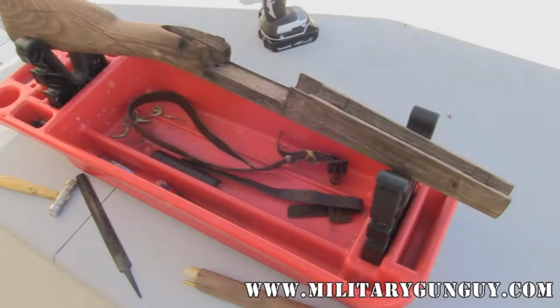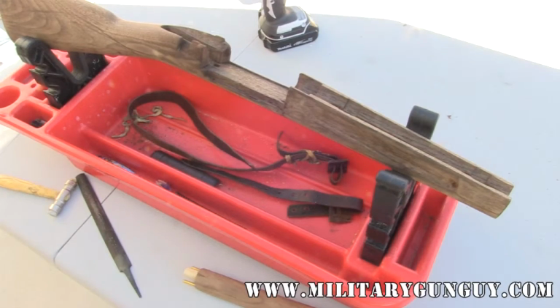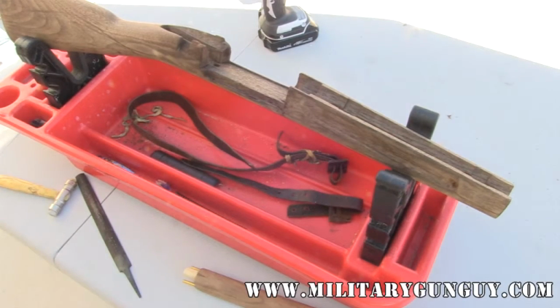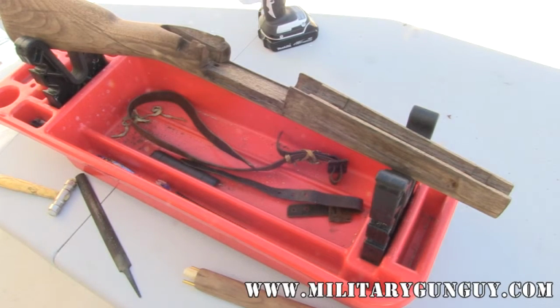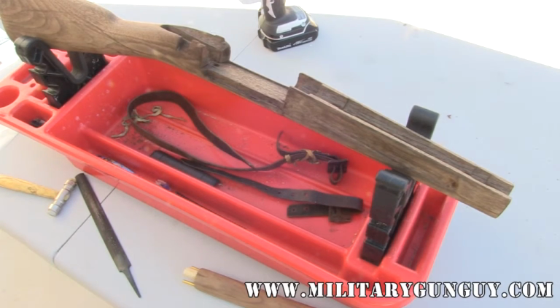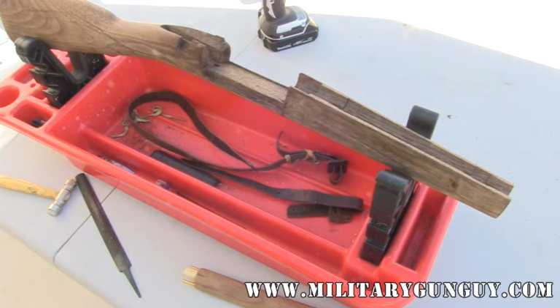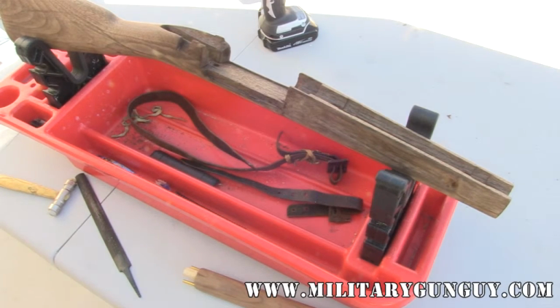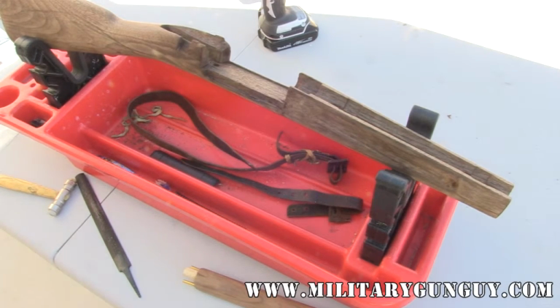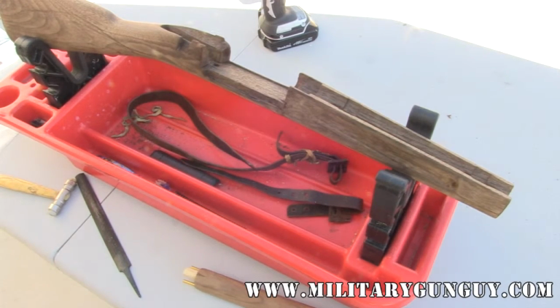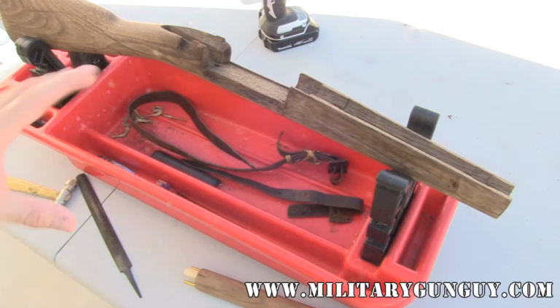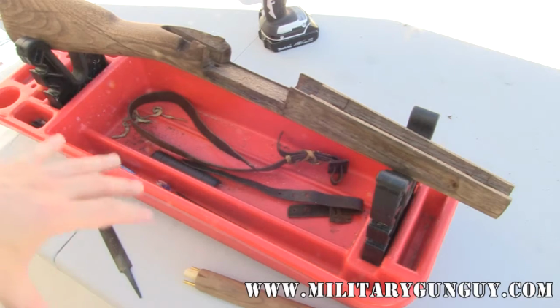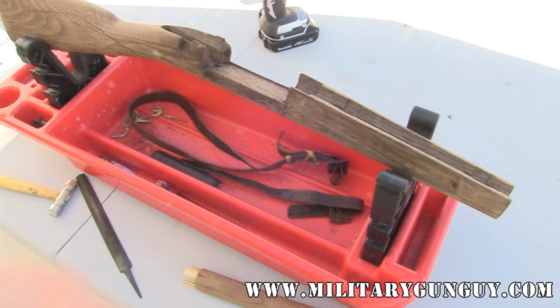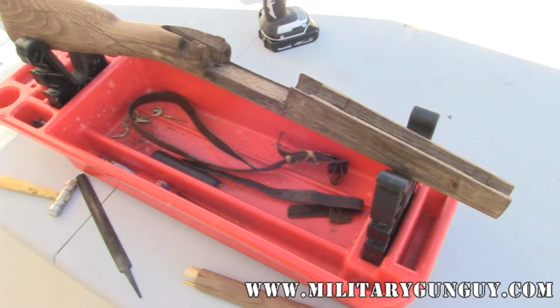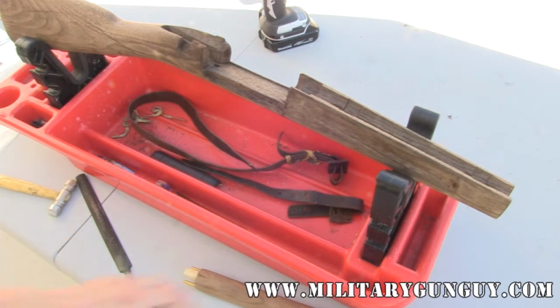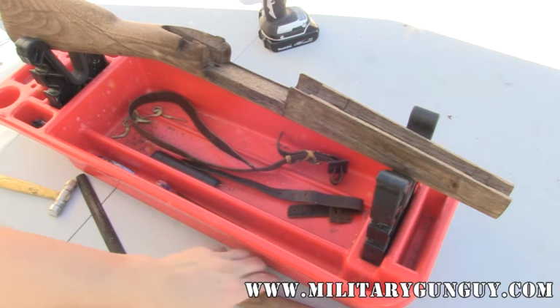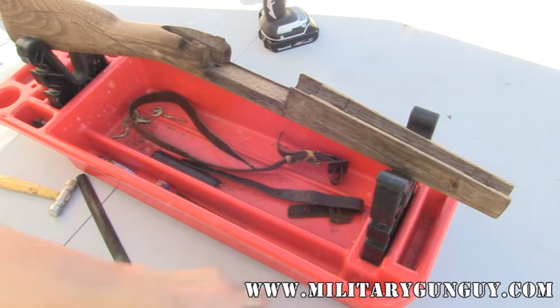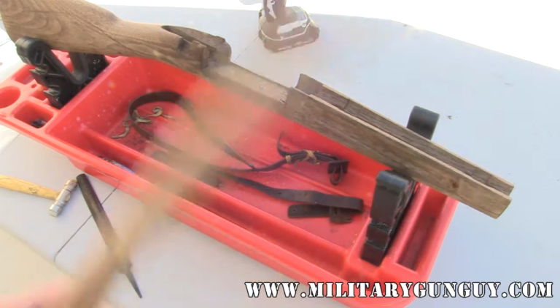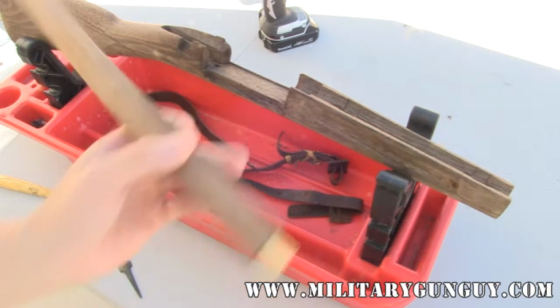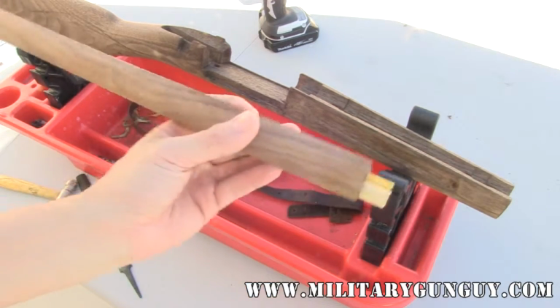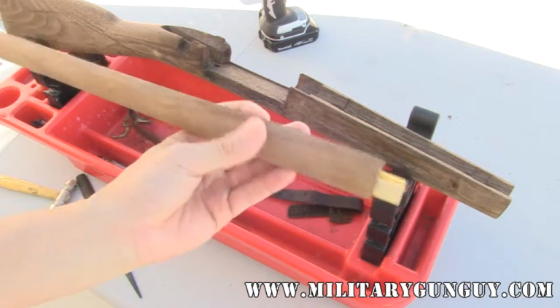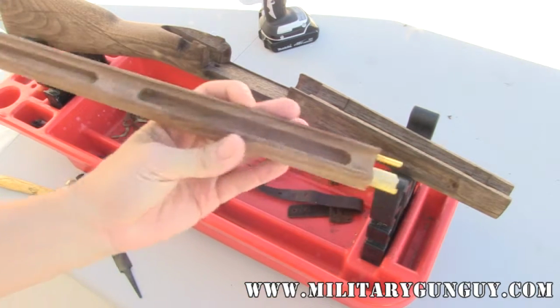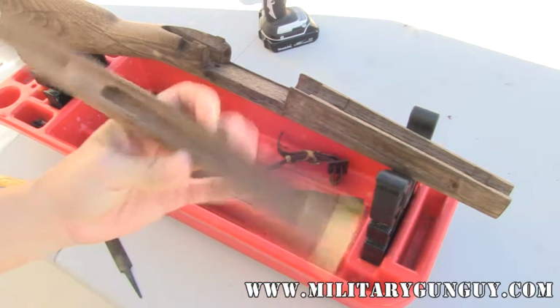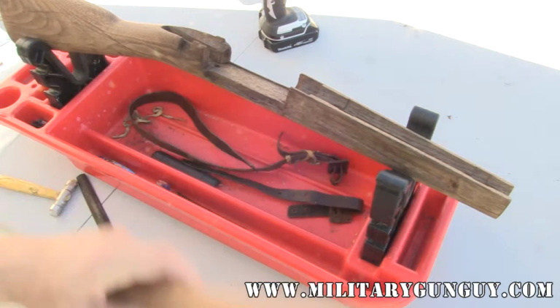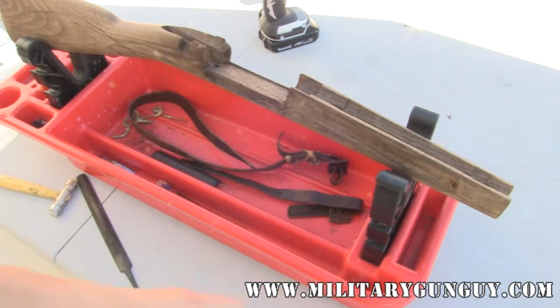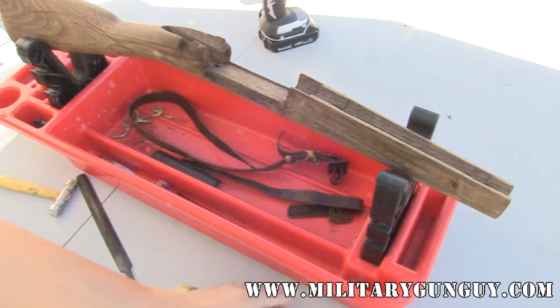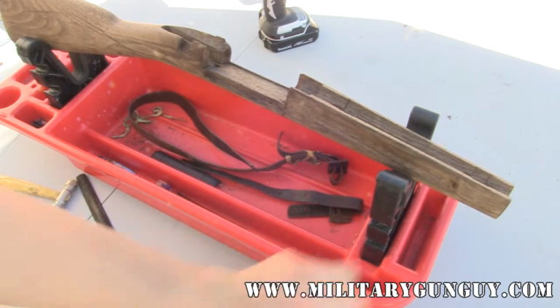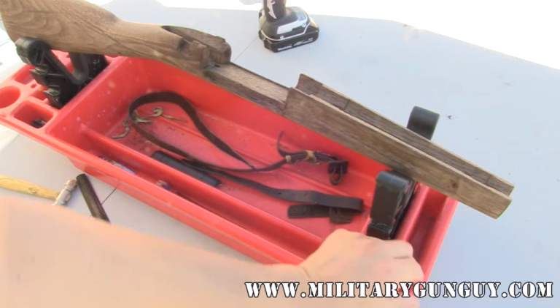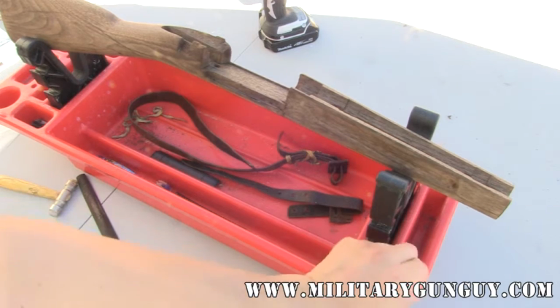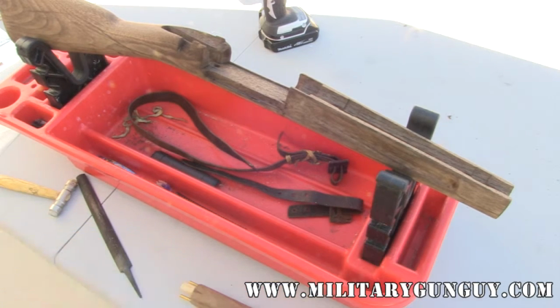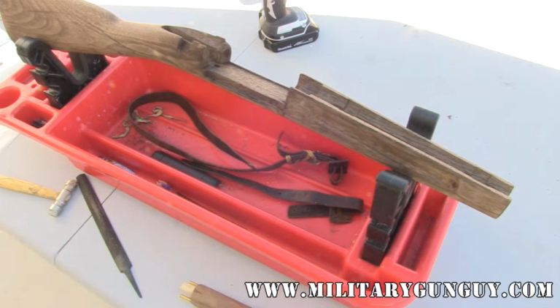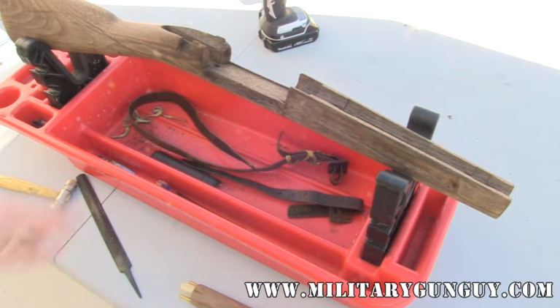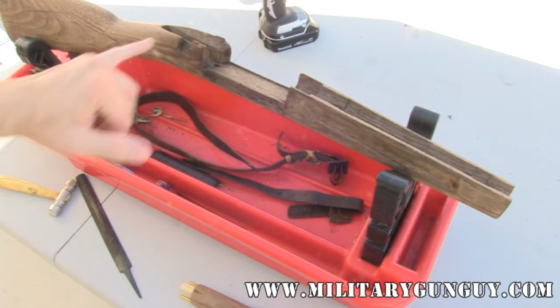We're back with part two of our Craig rifle repair. This is going to be trickier, and I will show you how to mount this later on, but I'm more concerned about showing you how to fix these wrist cracks.